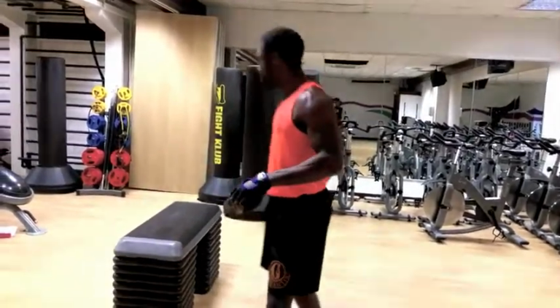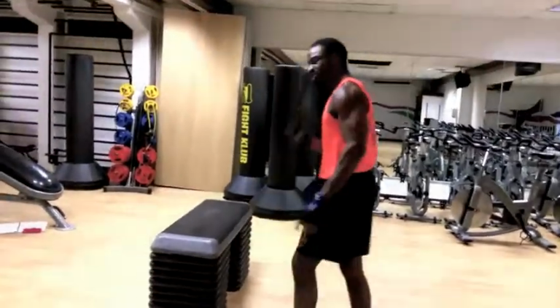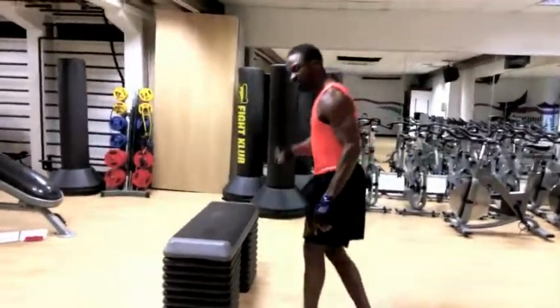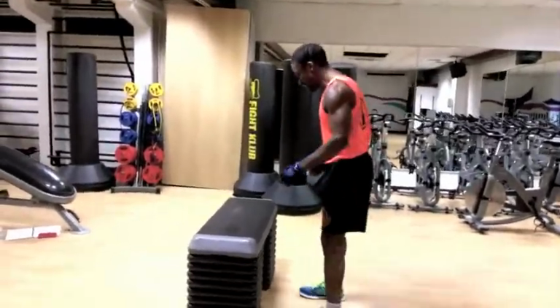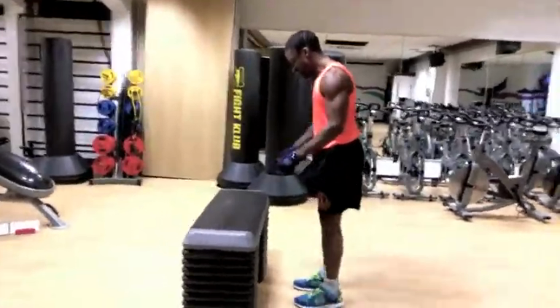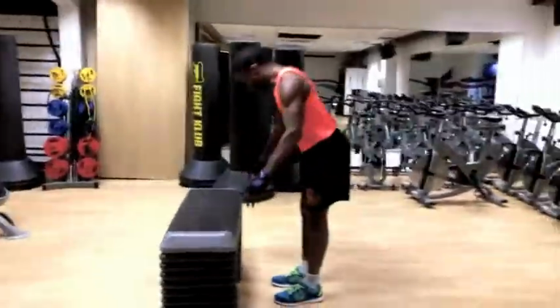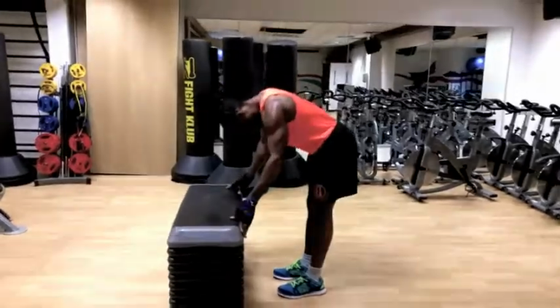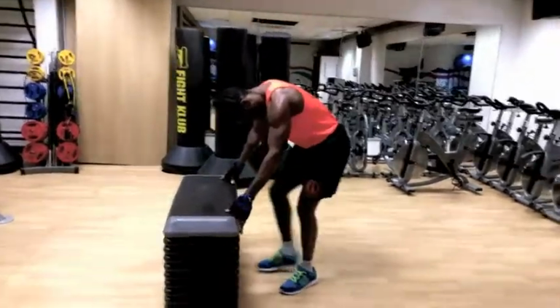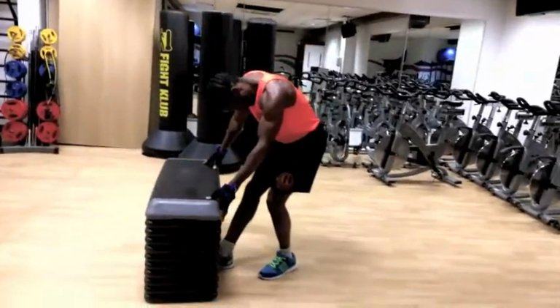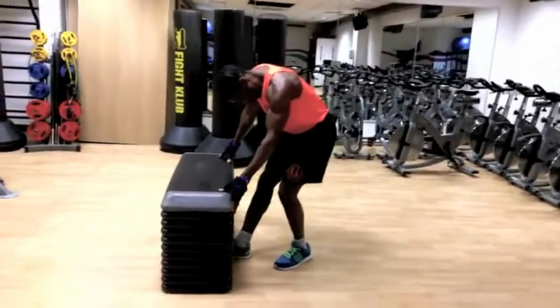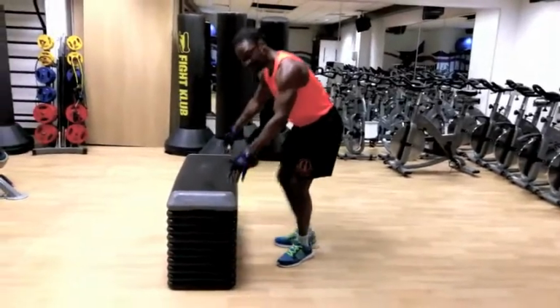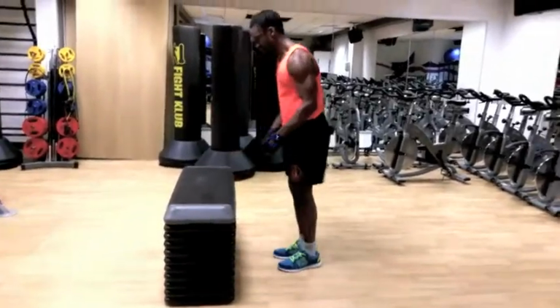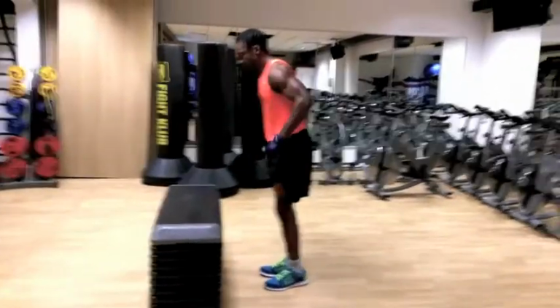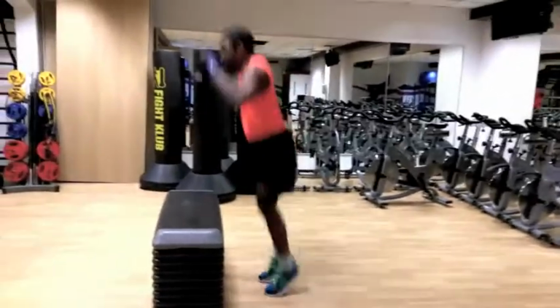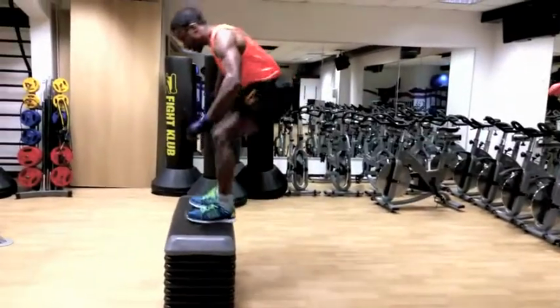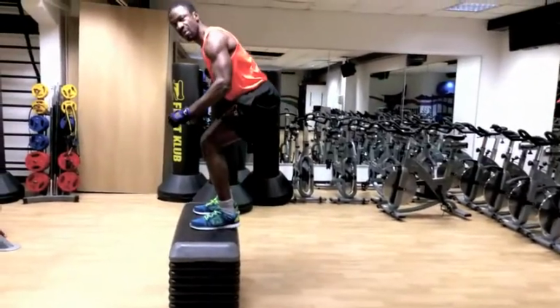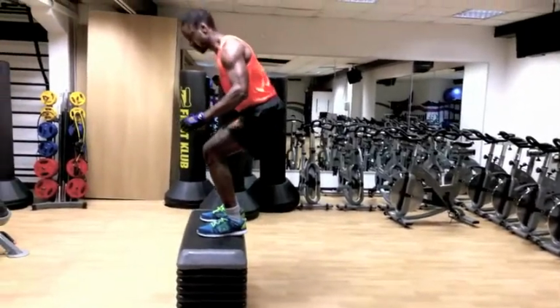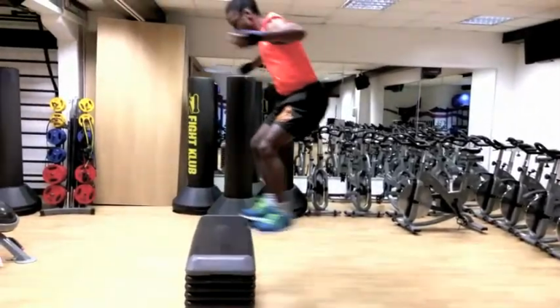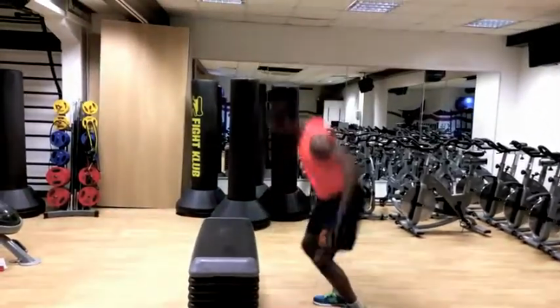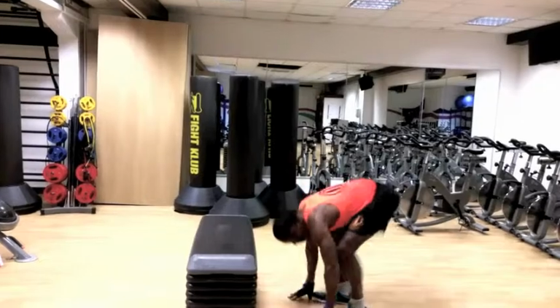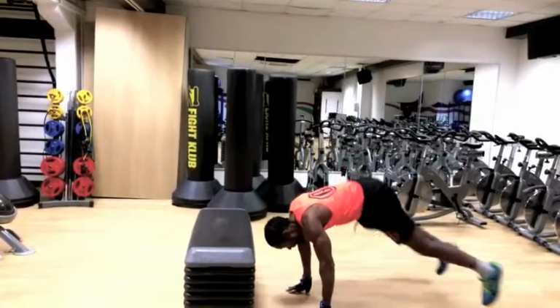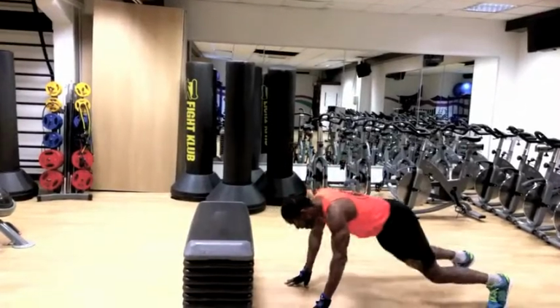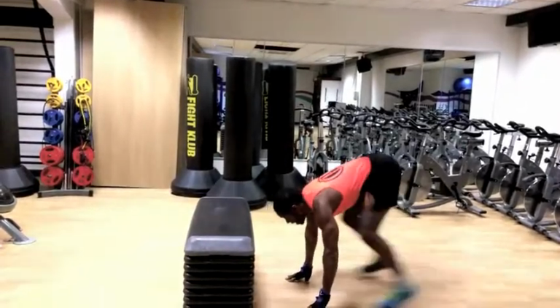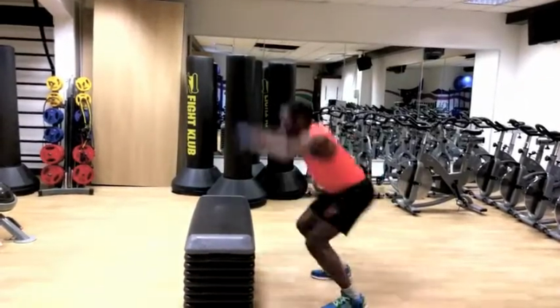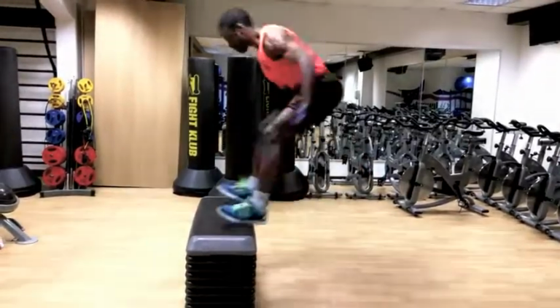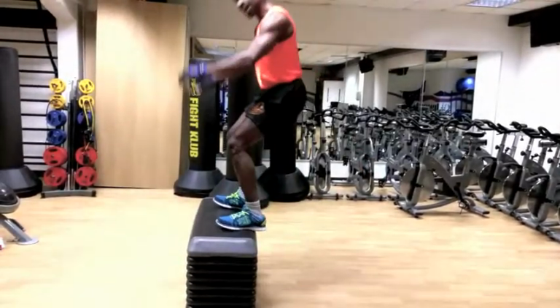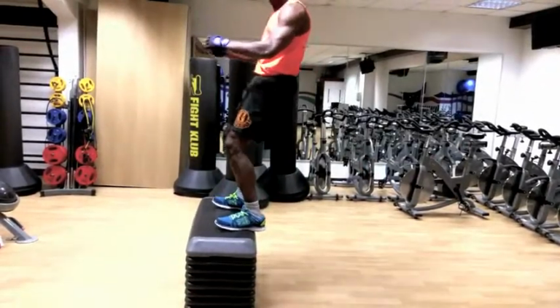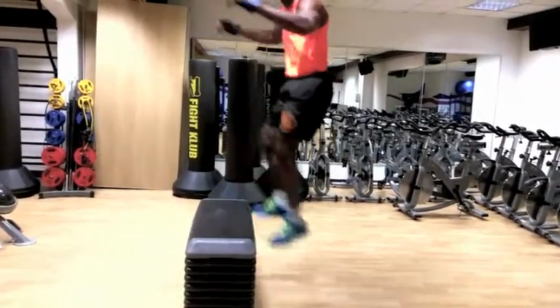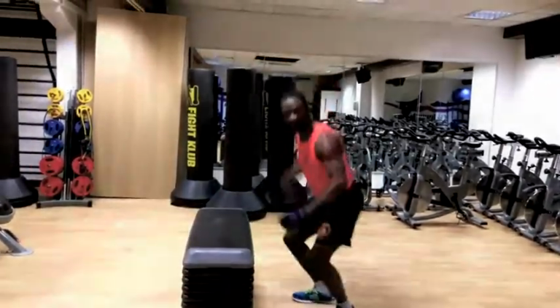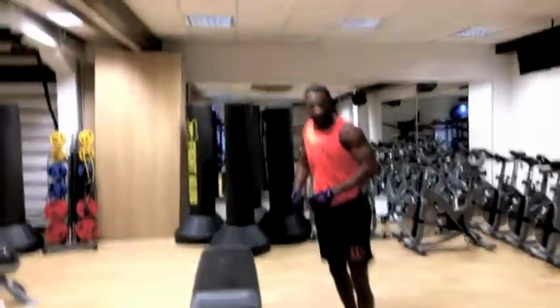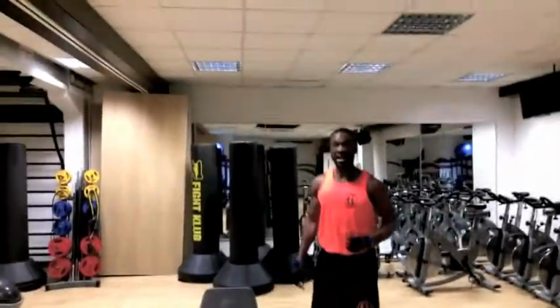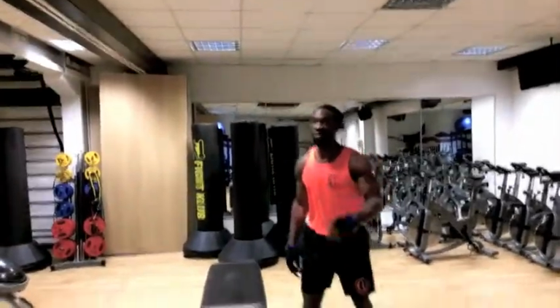I'll just demonstrate one first. On a nice platform, jump on the box, jump off, do a burpee, back again. So that's the move.